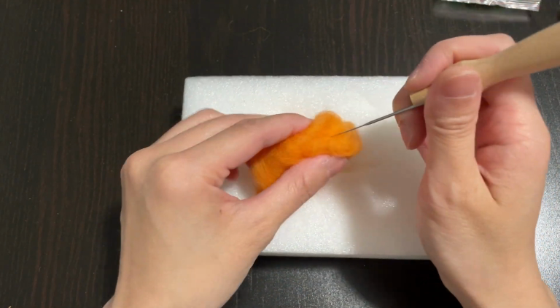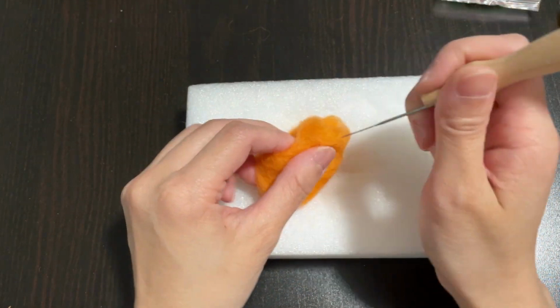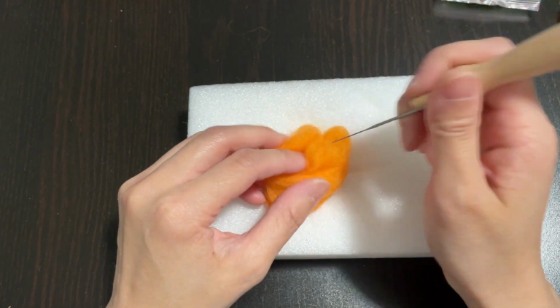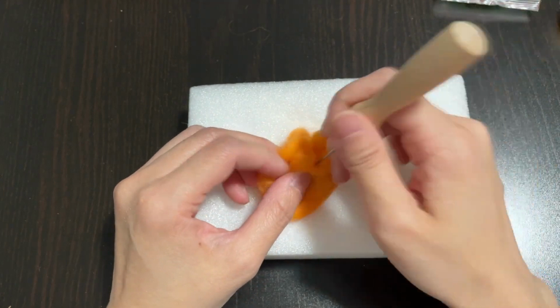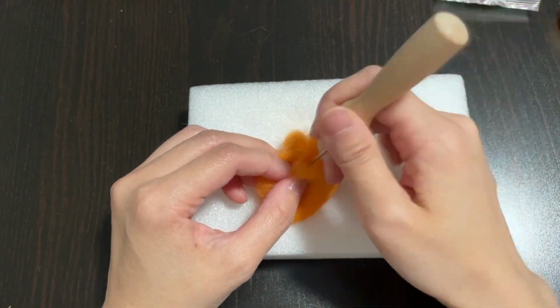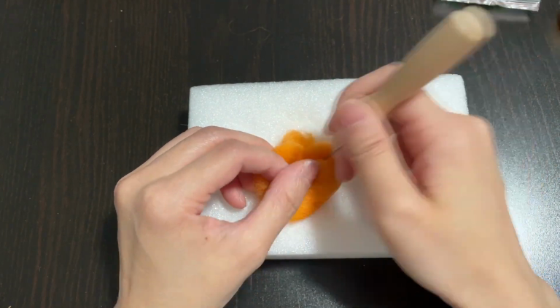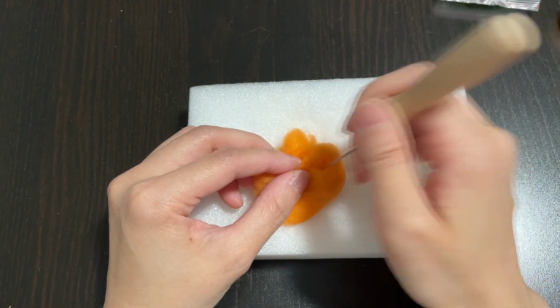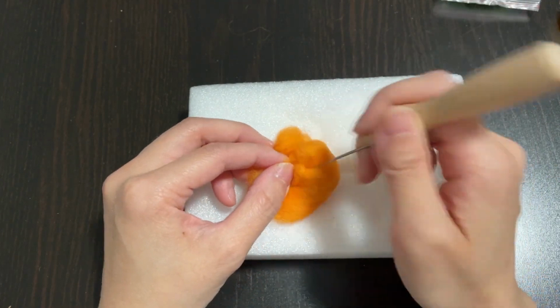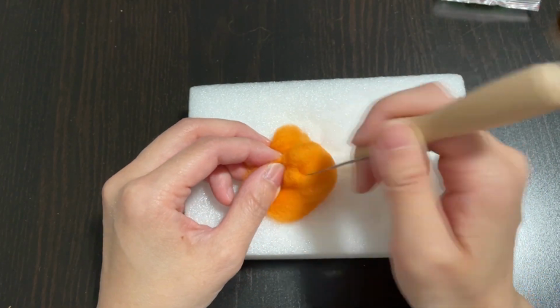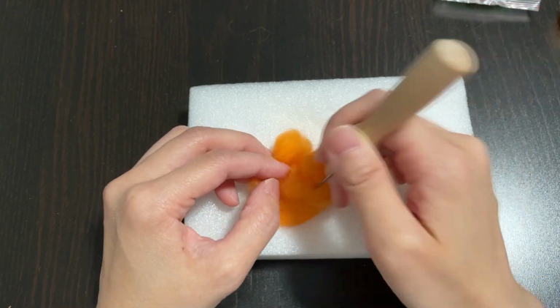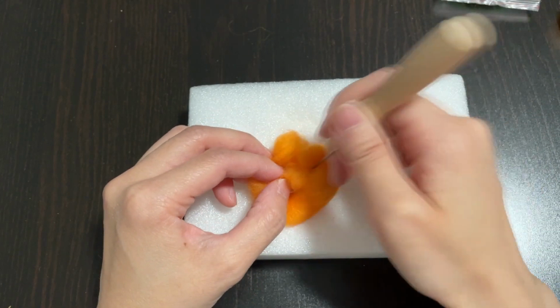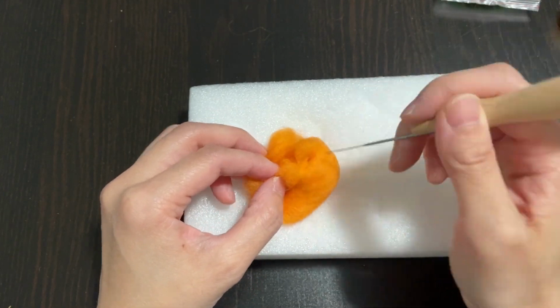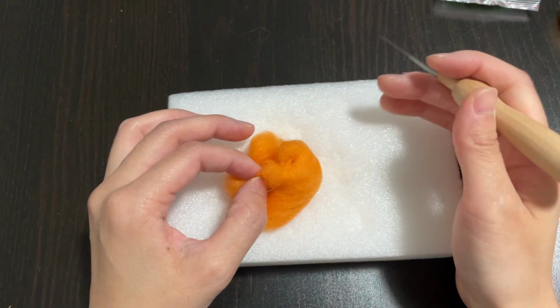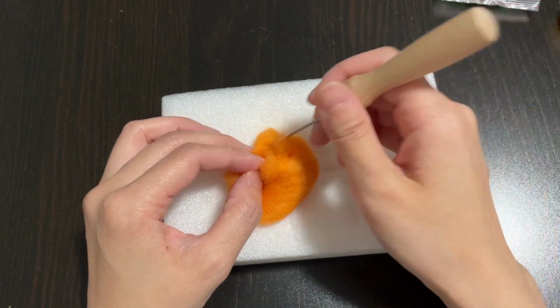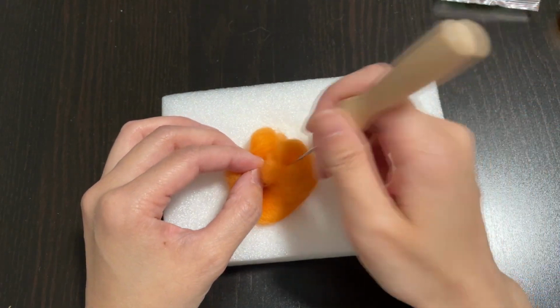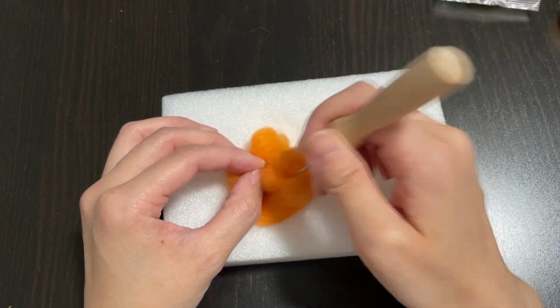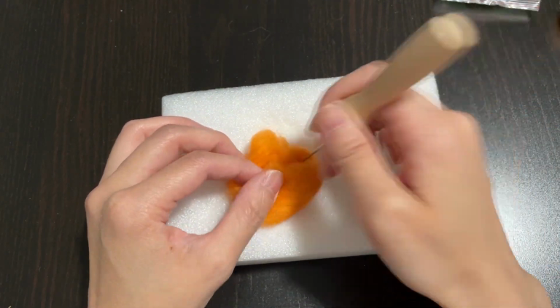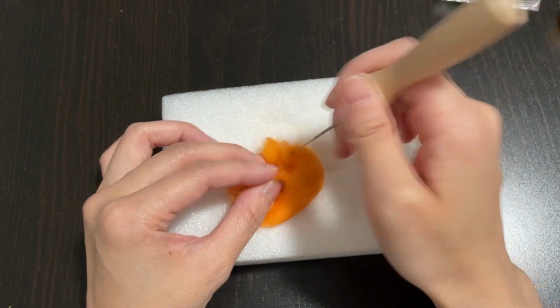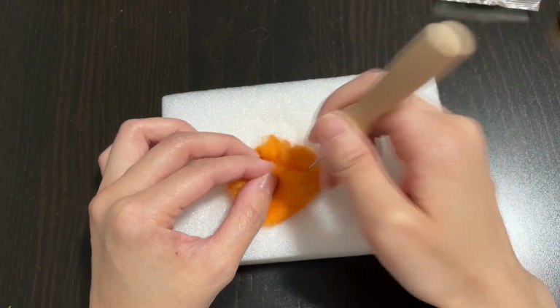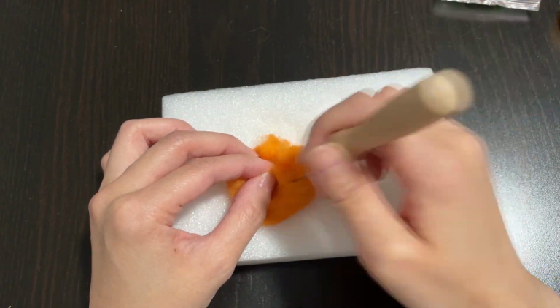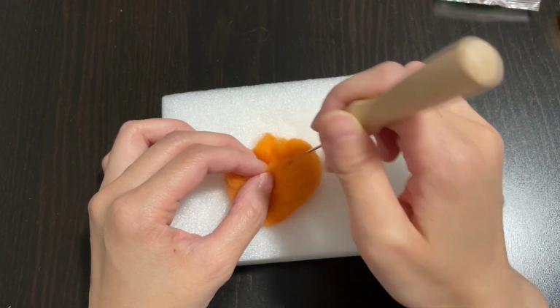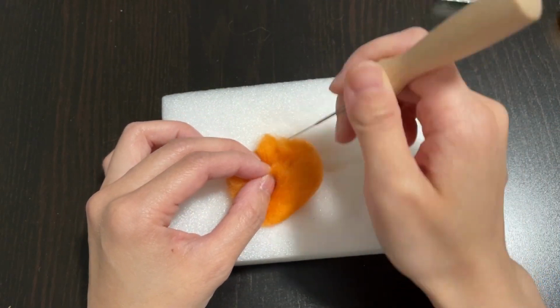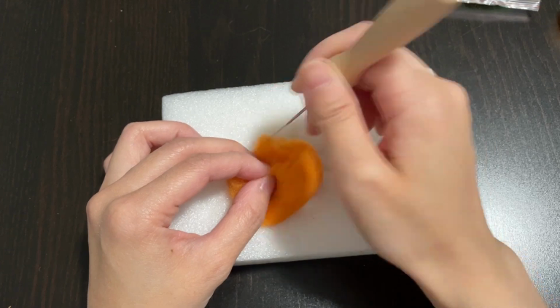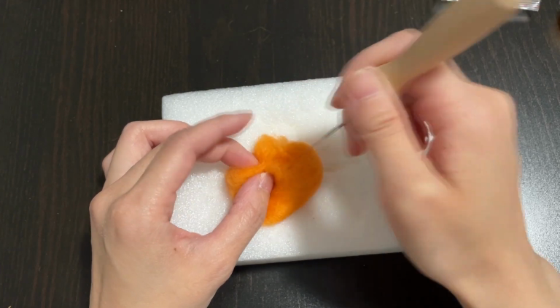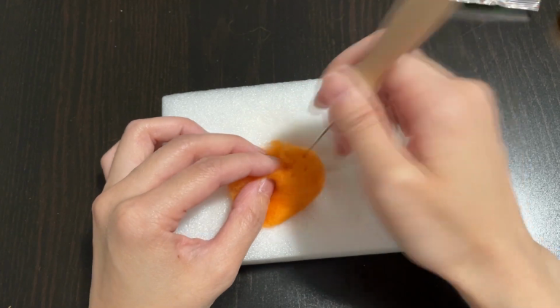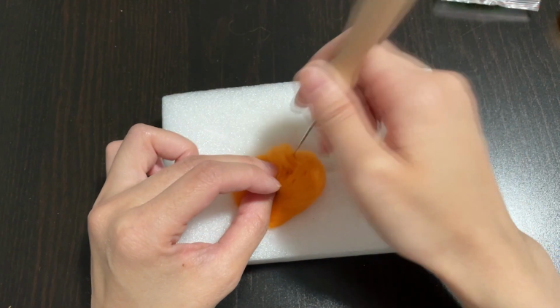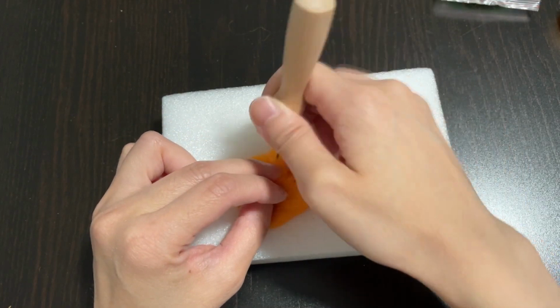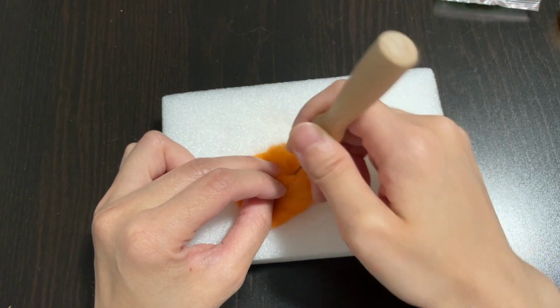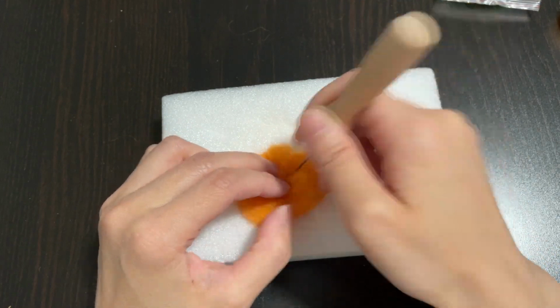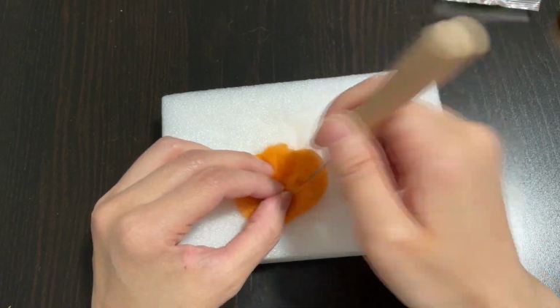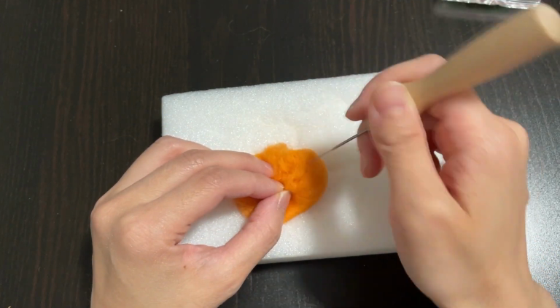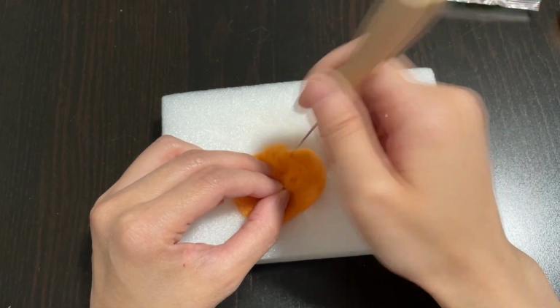Actually, I end up poking my fingers every time I do this, but I try to go slow so it doesn't hurt me that much. What you can do is curl your fingers back a bit so that if the needle hits your fingers, it's more likely to hit the fingernails, where it won't actually hurt you.